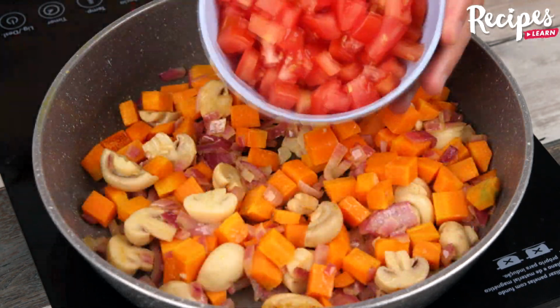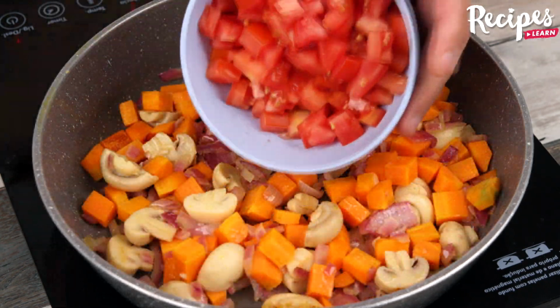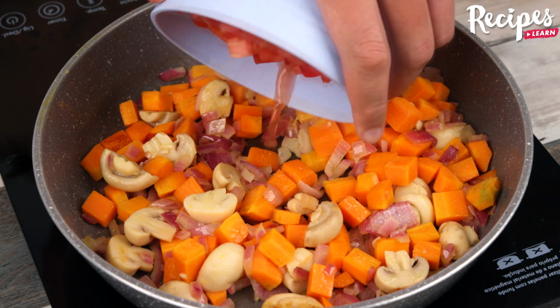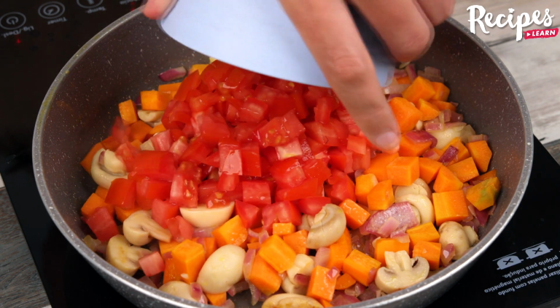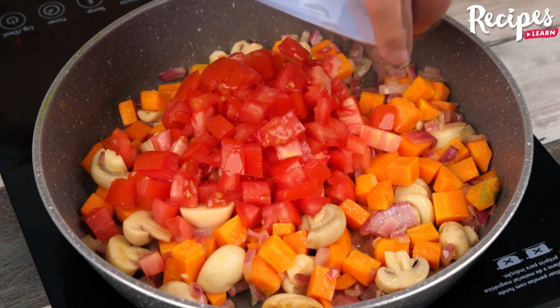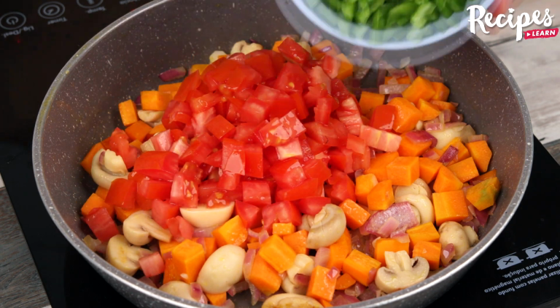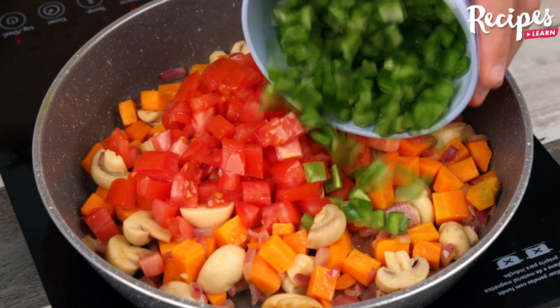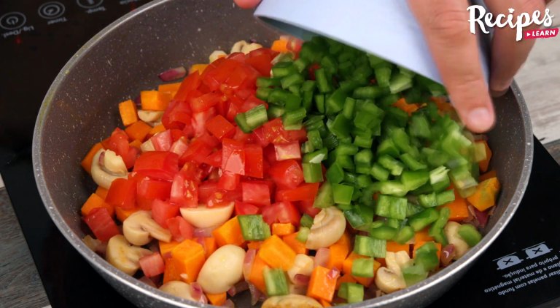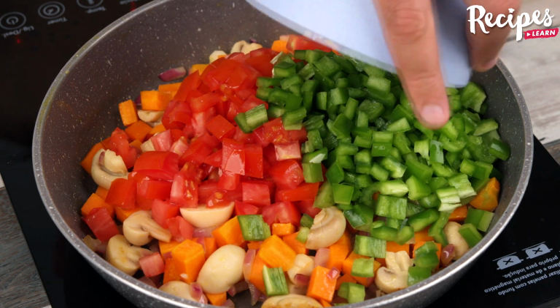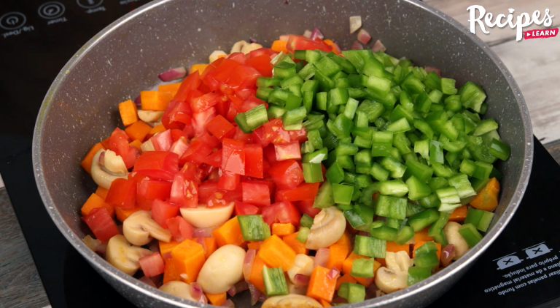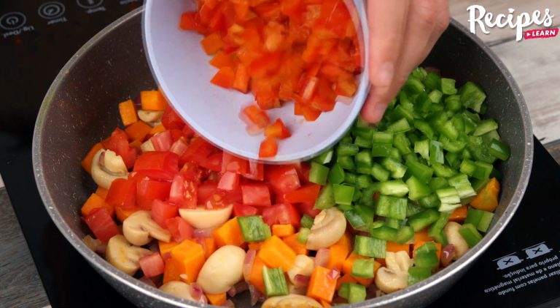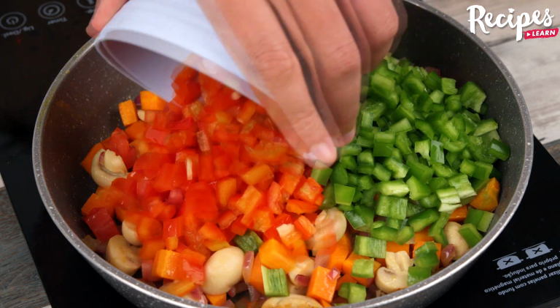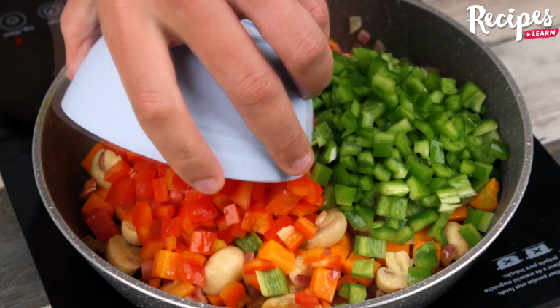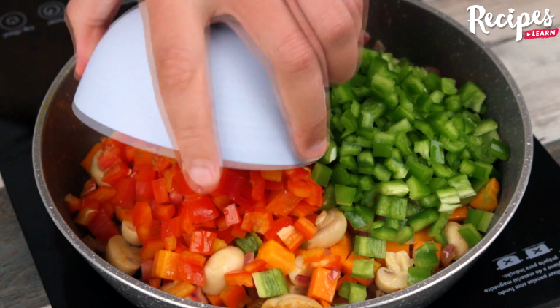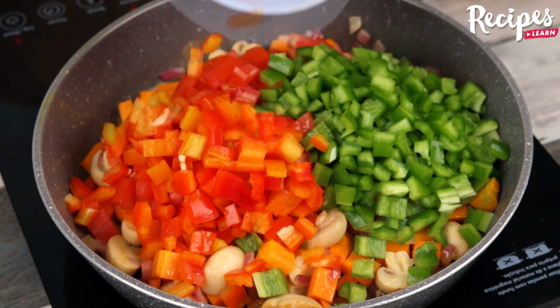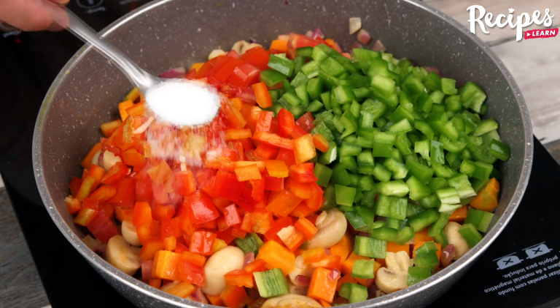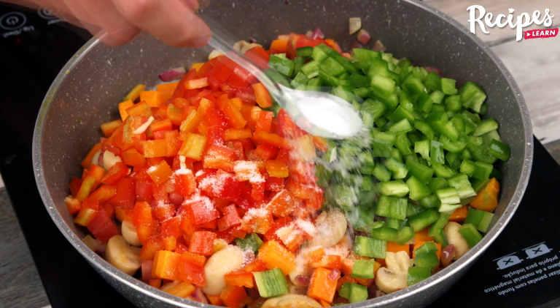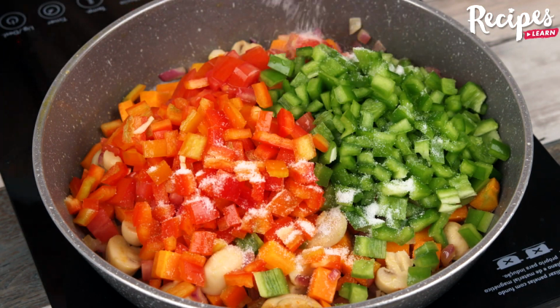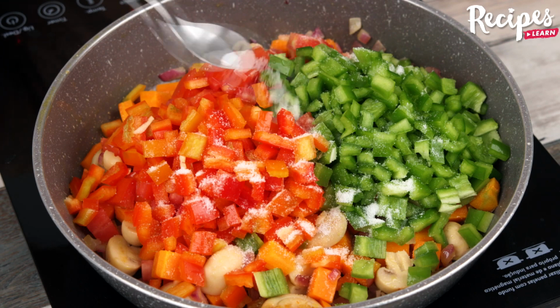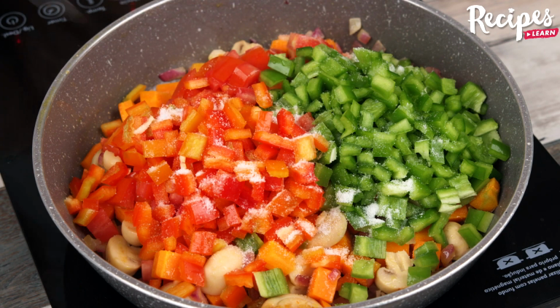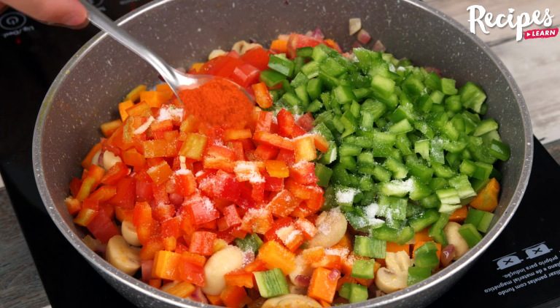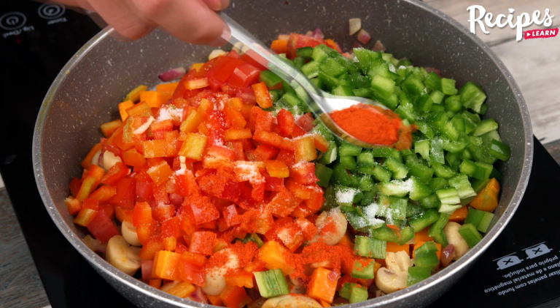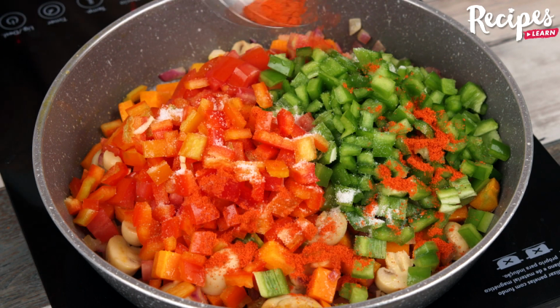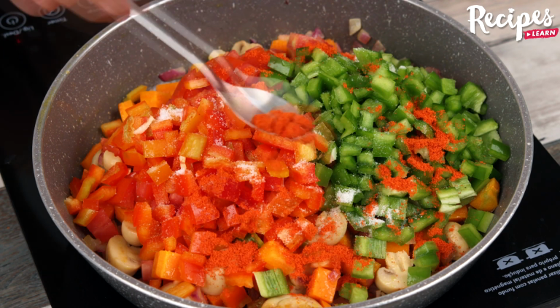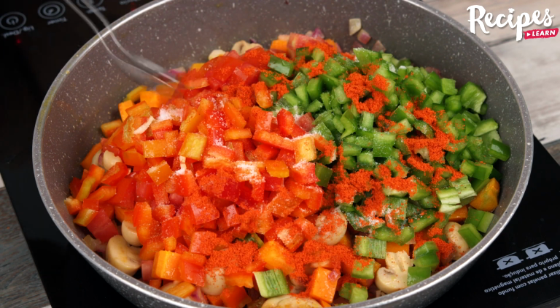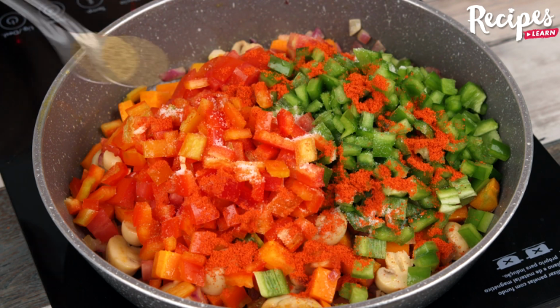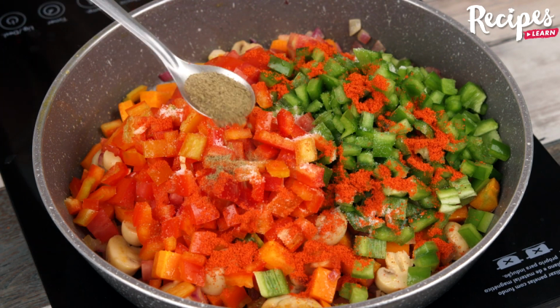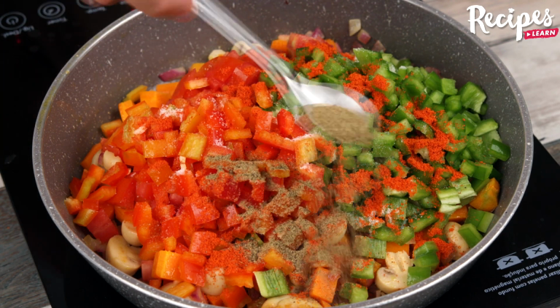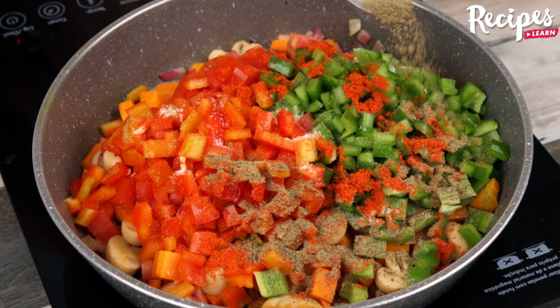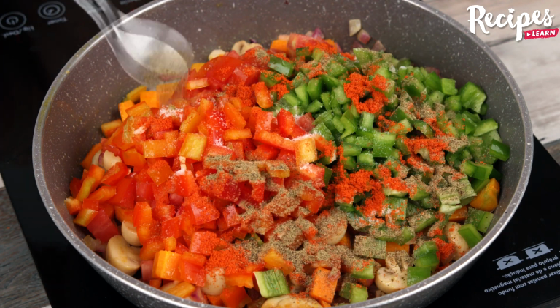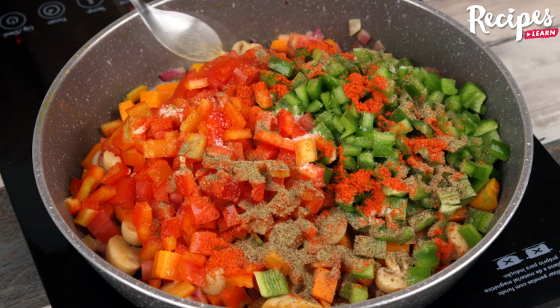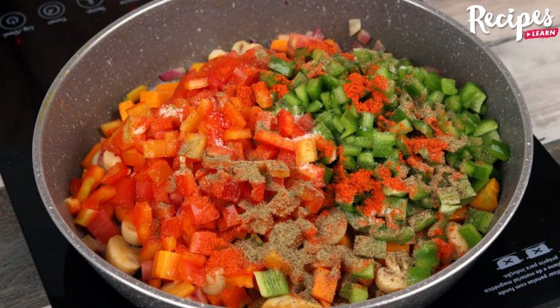Then add 2 tomatoes, 2 green bell peppers, 2 red bell peppers, 1 teaspoon of salt, 1 teaspoon of paprika, 1 teaspoon of black pepper, and stir.